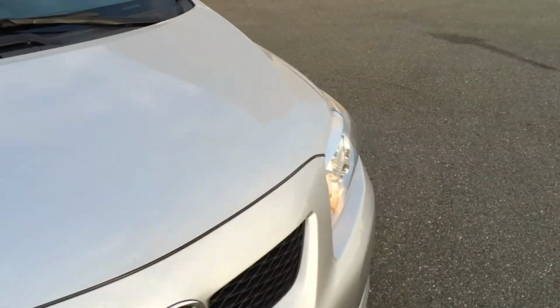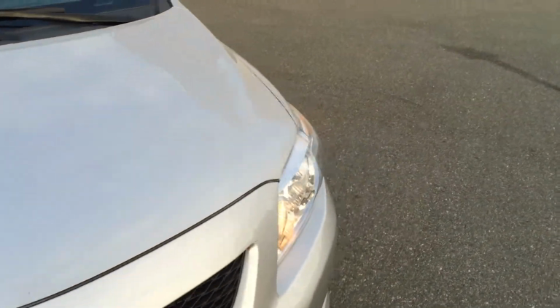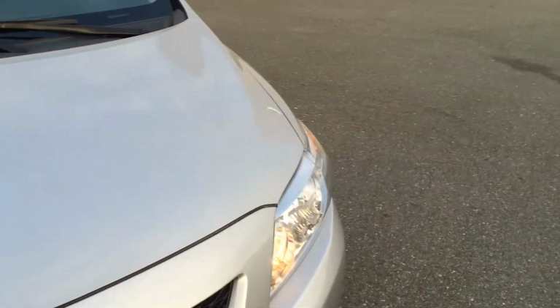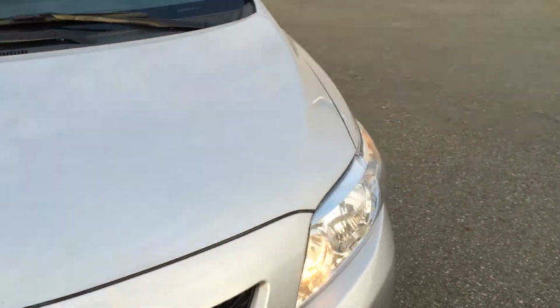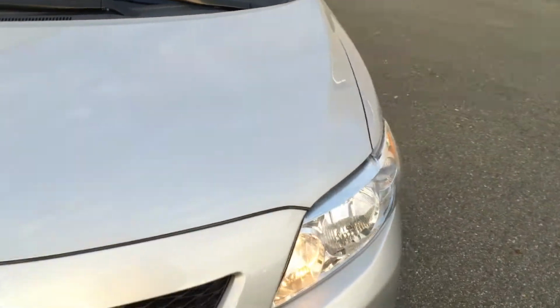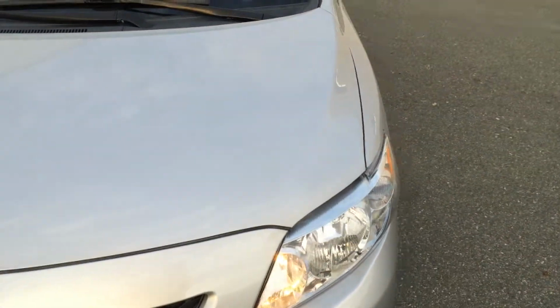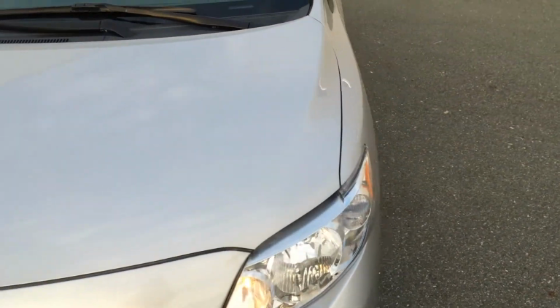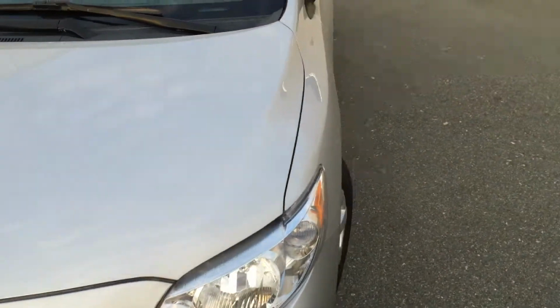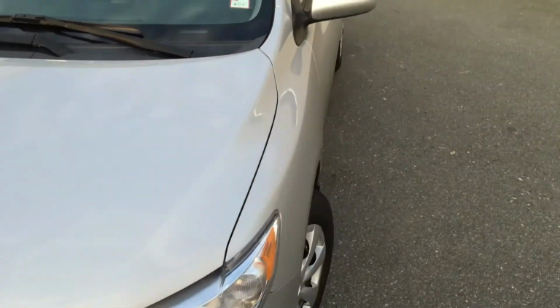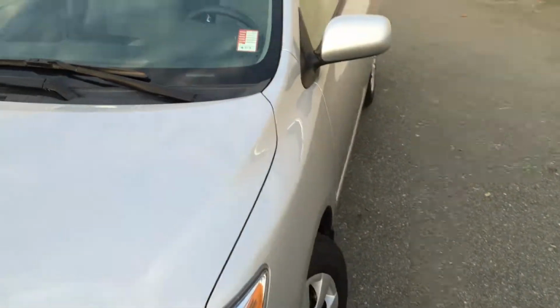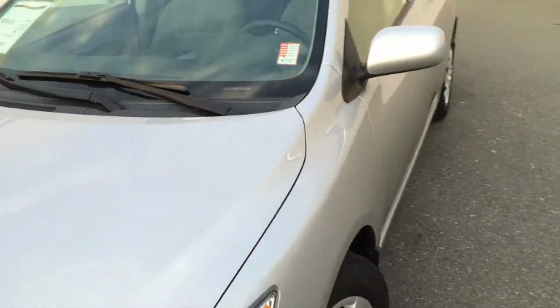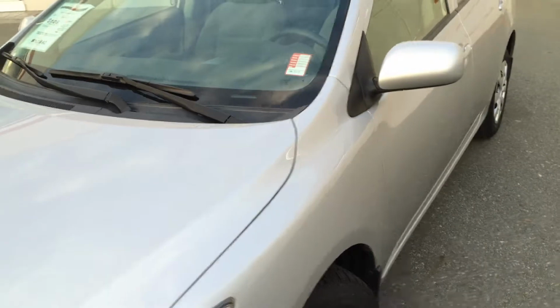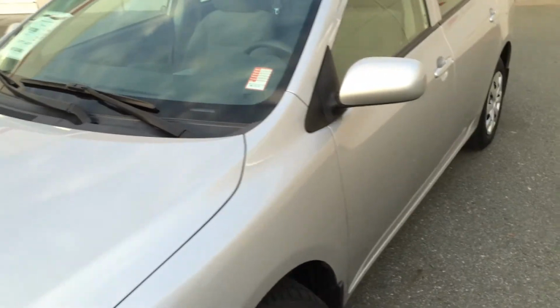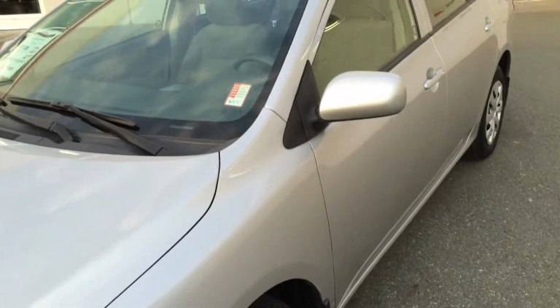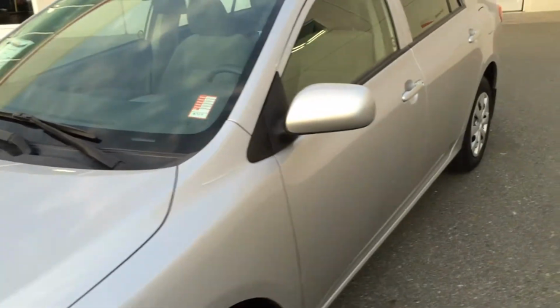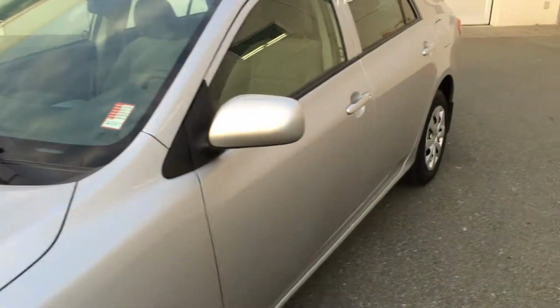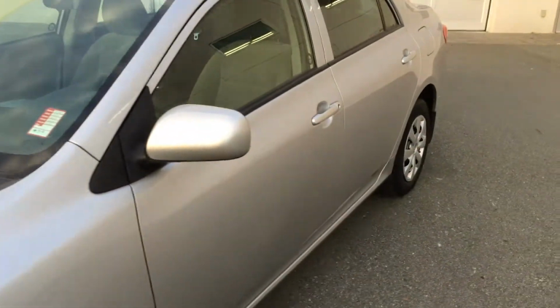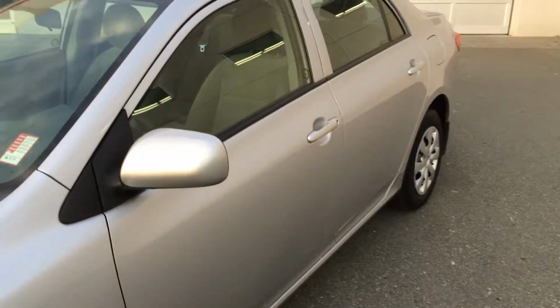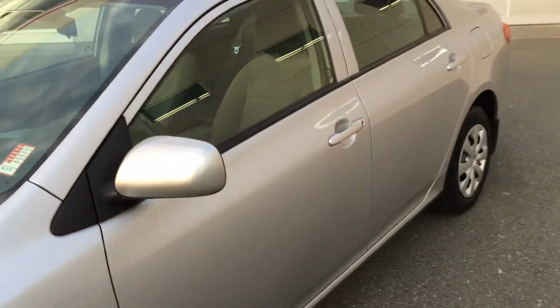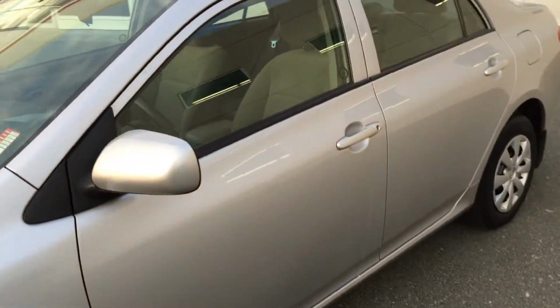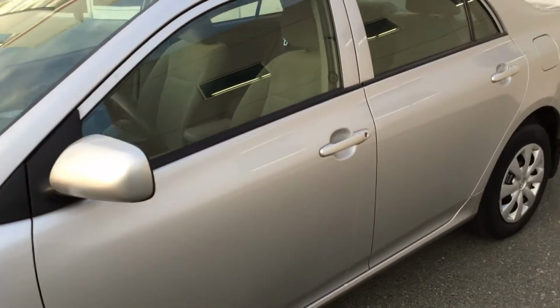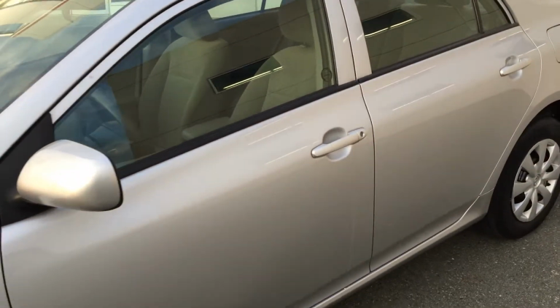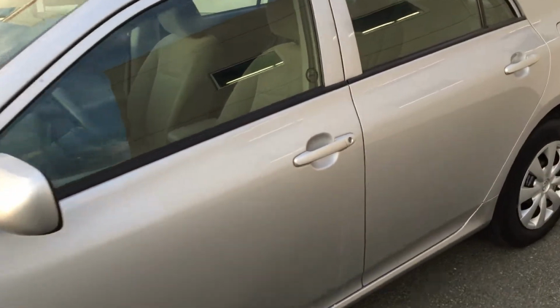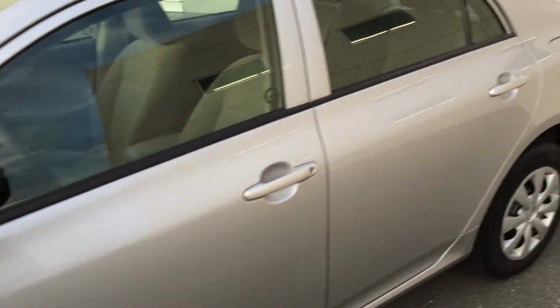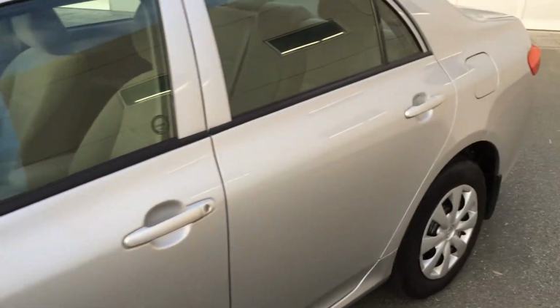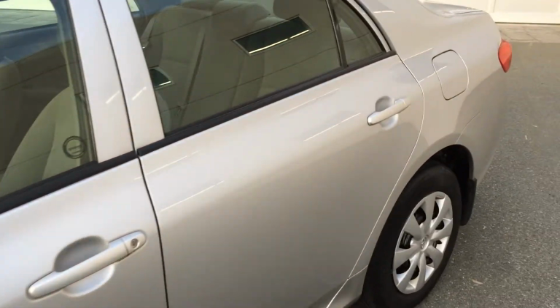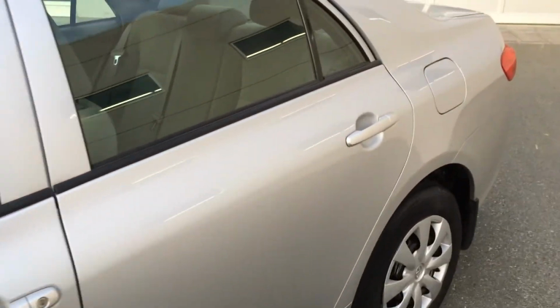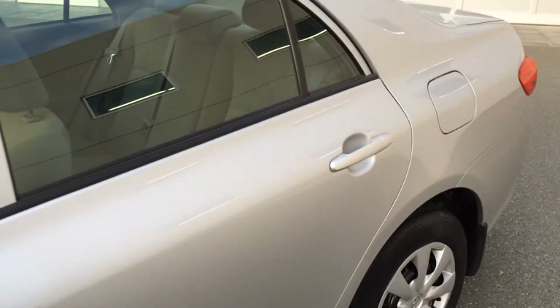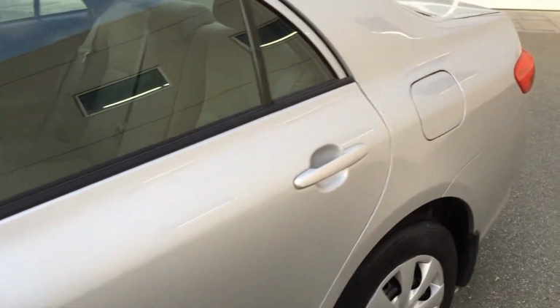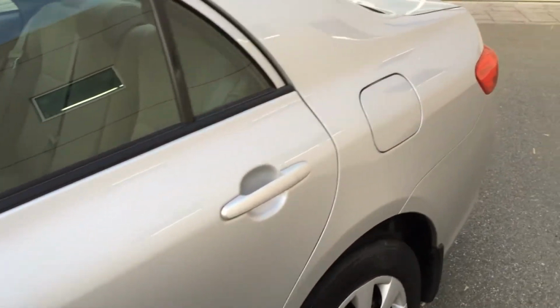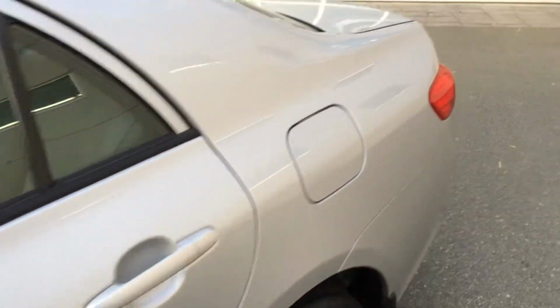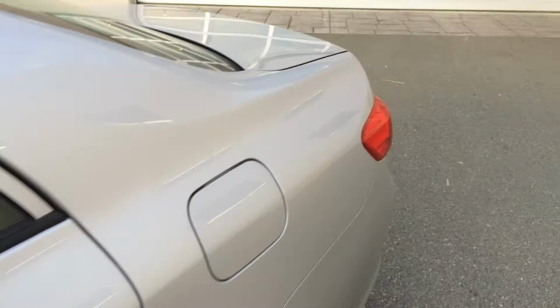Overall it's in really good condition. It is a silver Corolla with a grey interior, and in terms of body condition it's quite good.